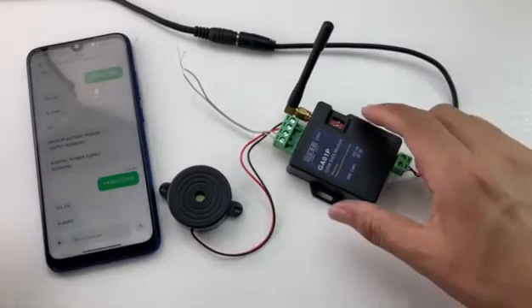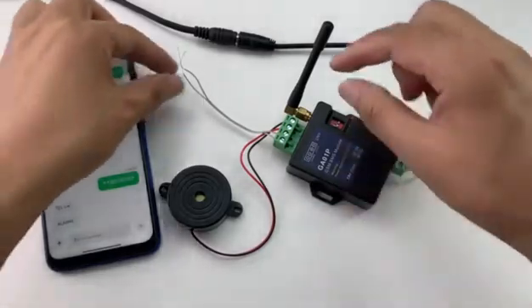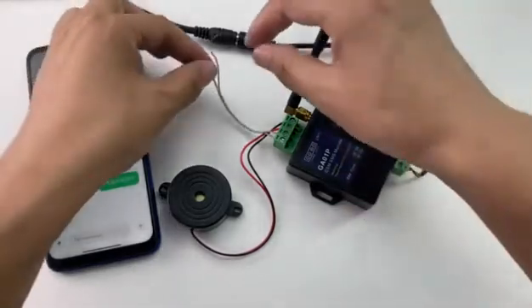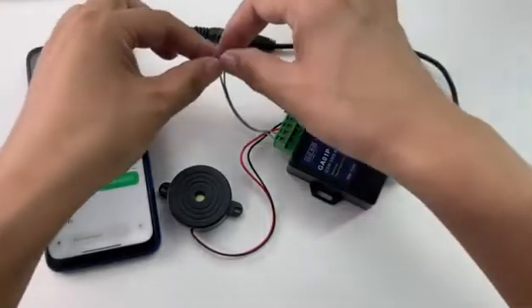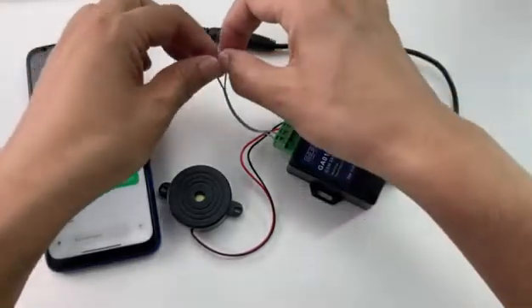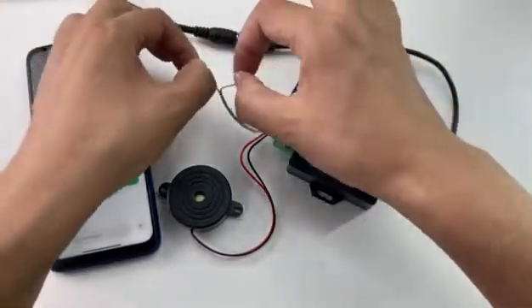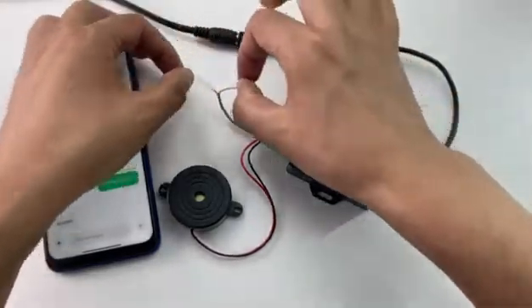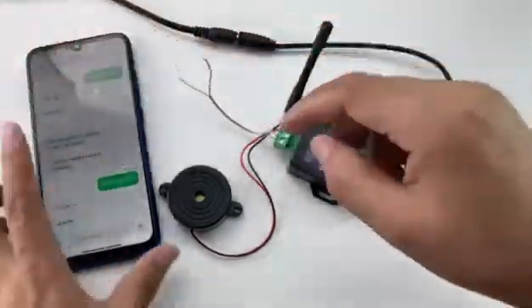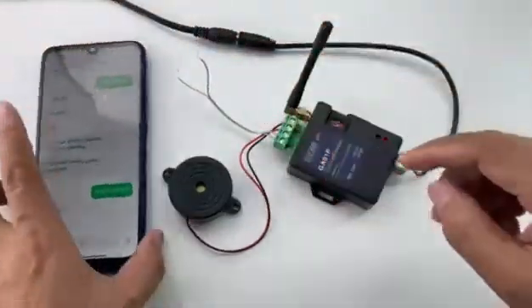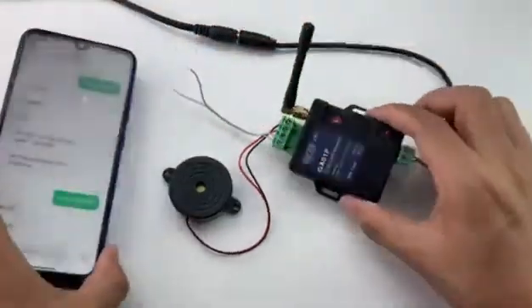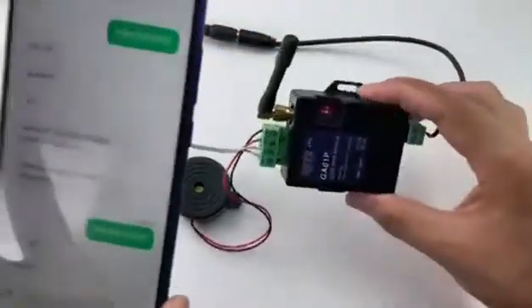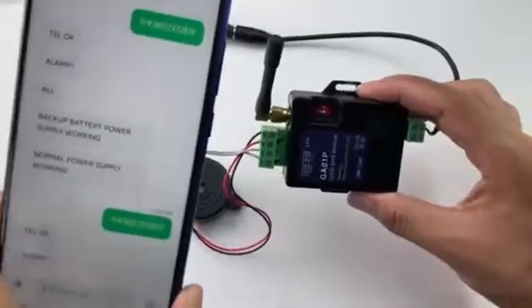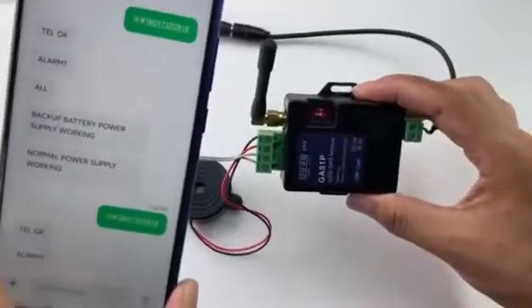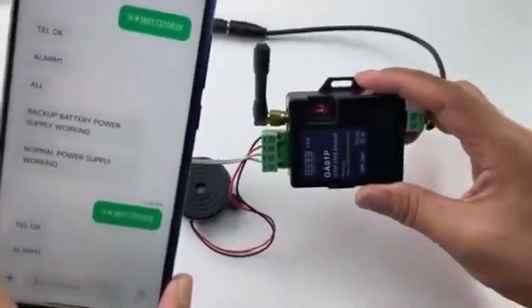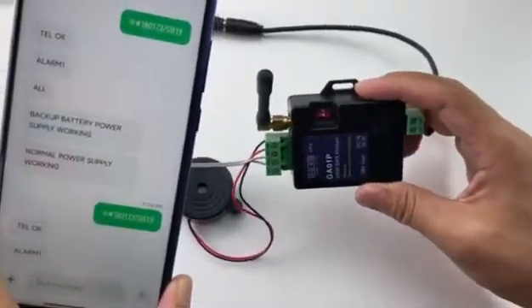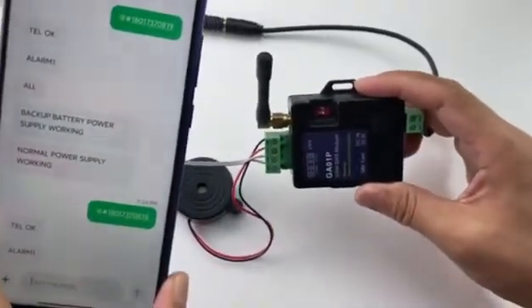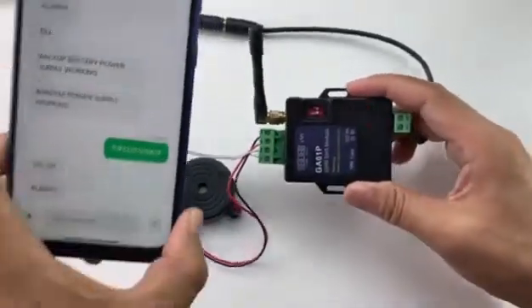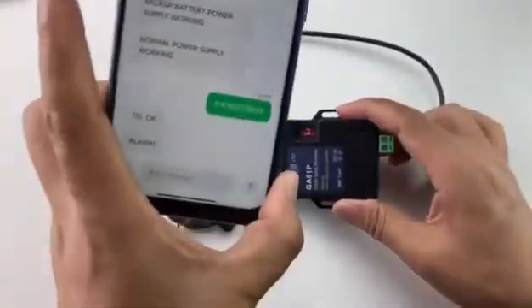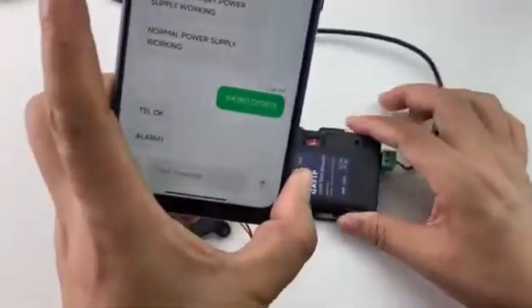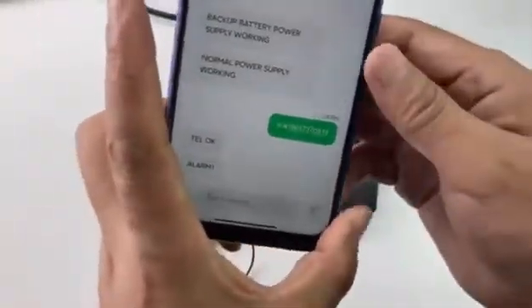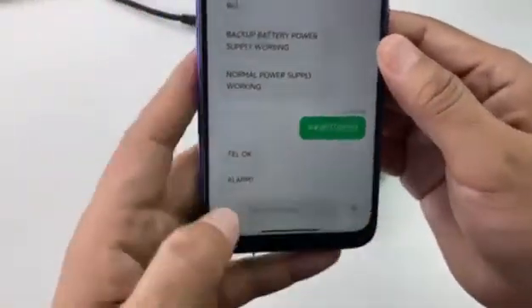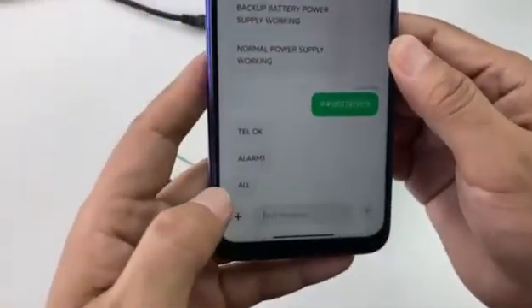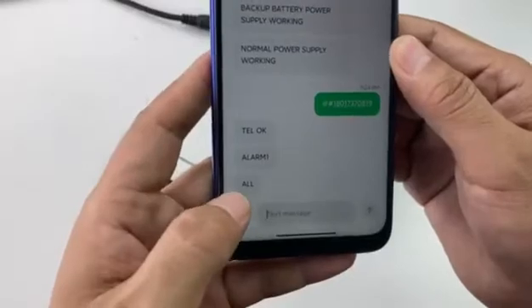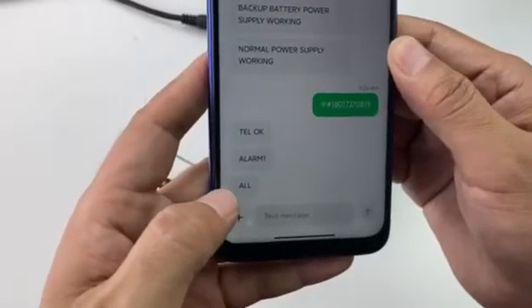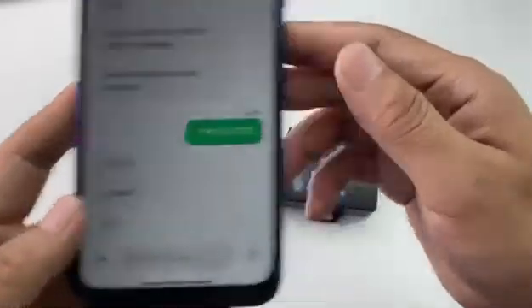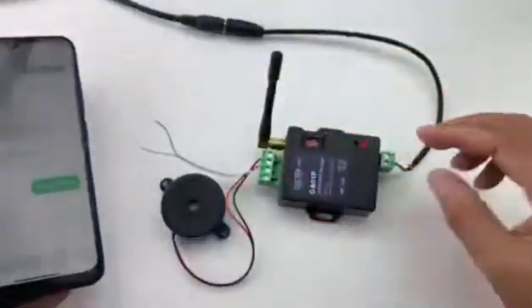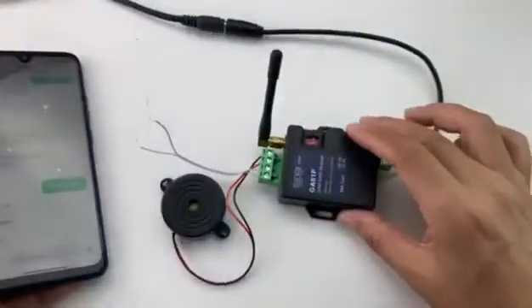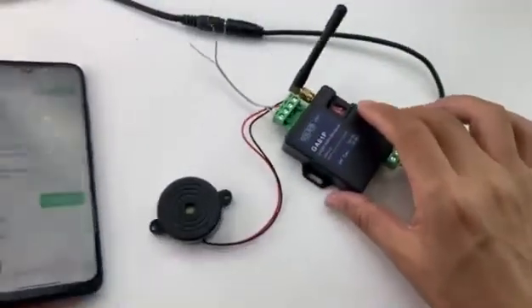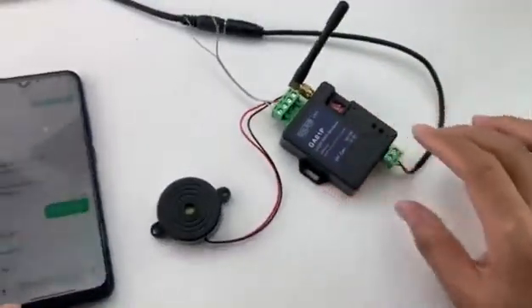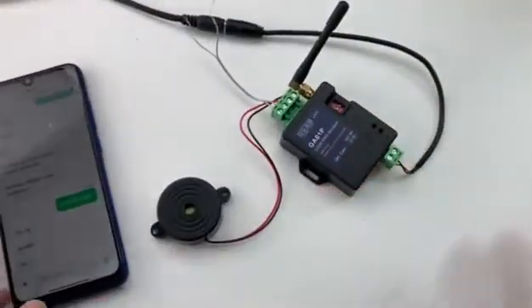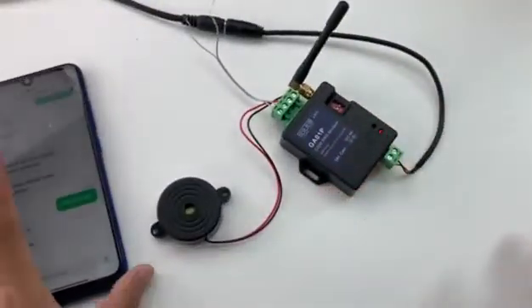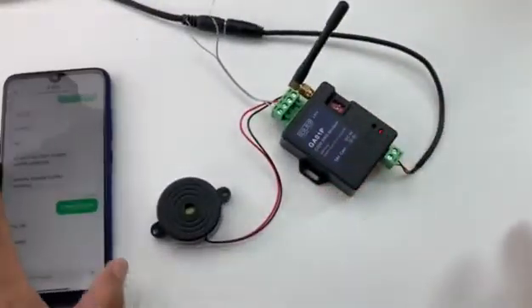If we disconnect the input port, the input status returns to normal and the device sends out an alarm SMS. We received it — now we have tested the input port.